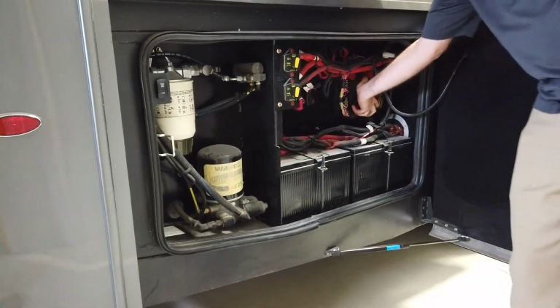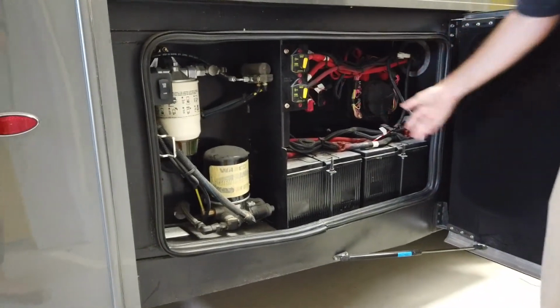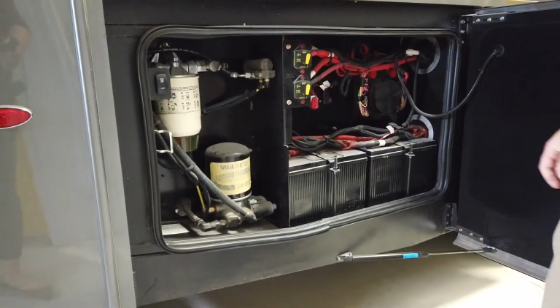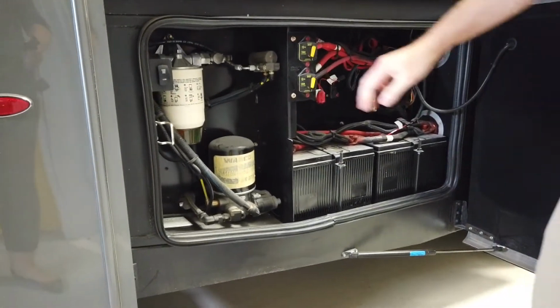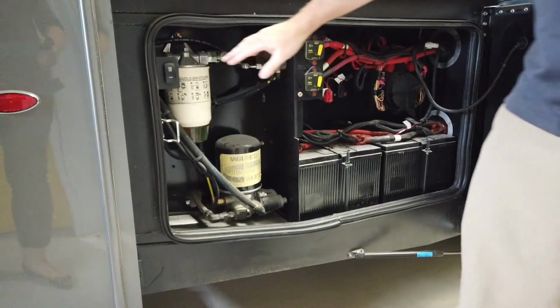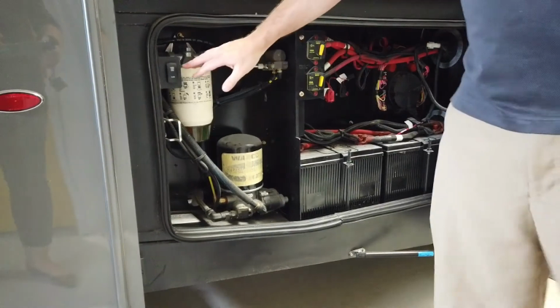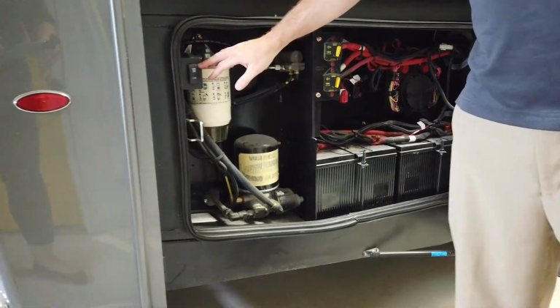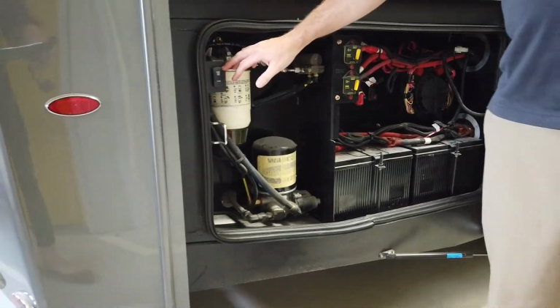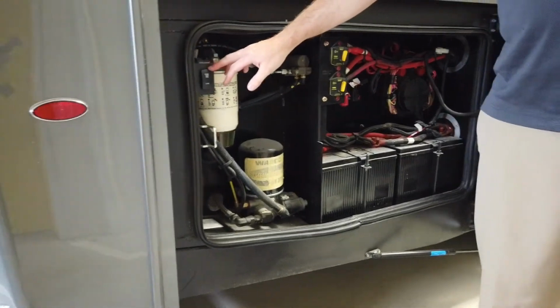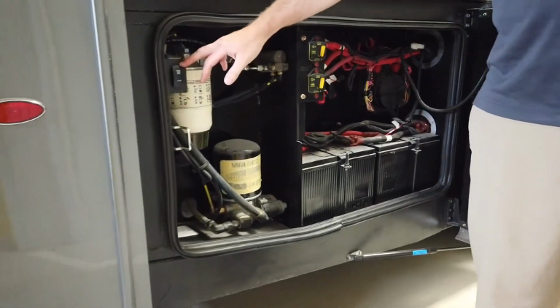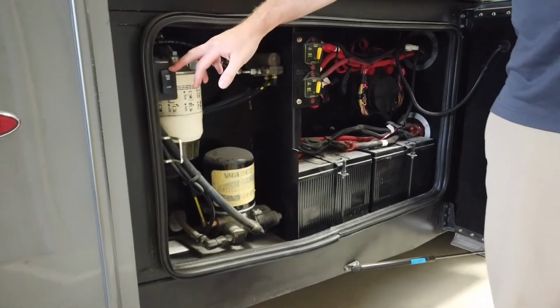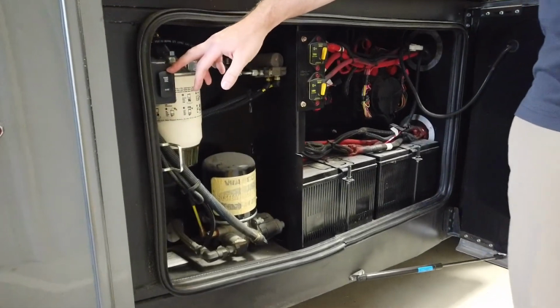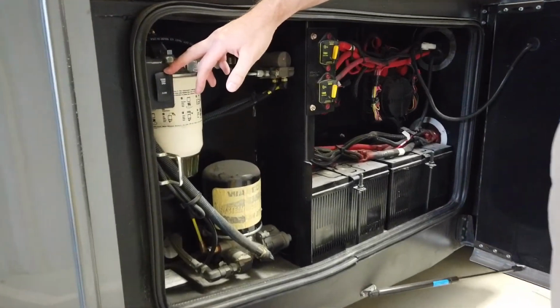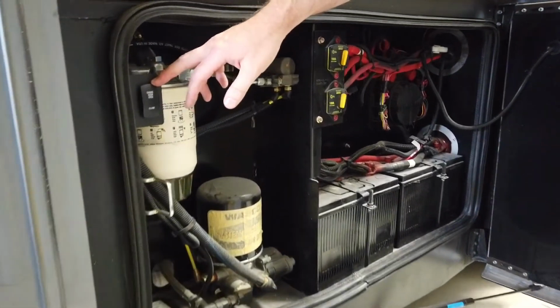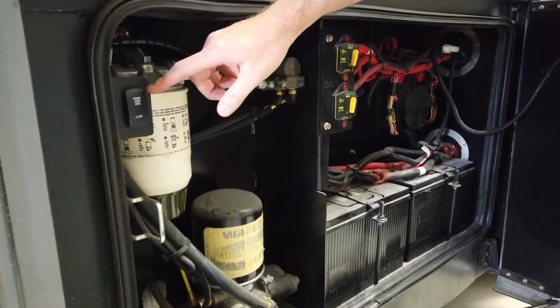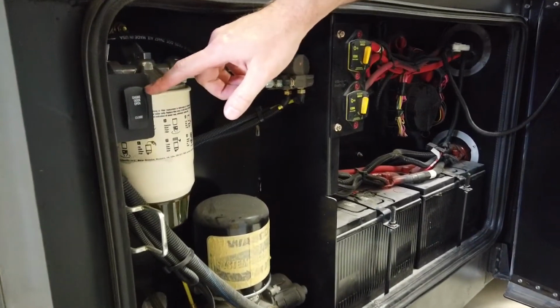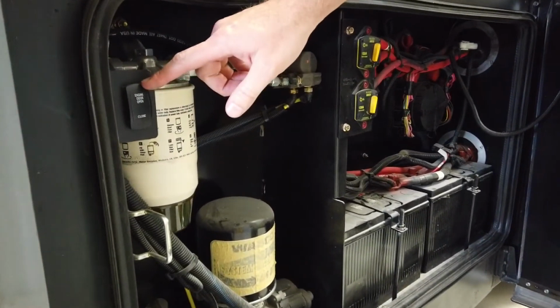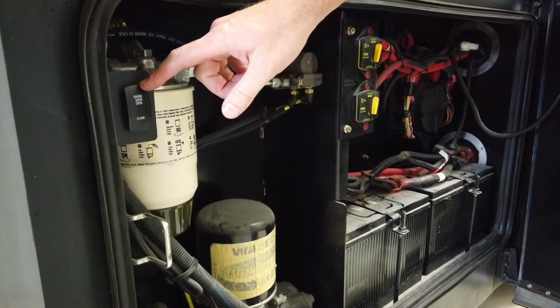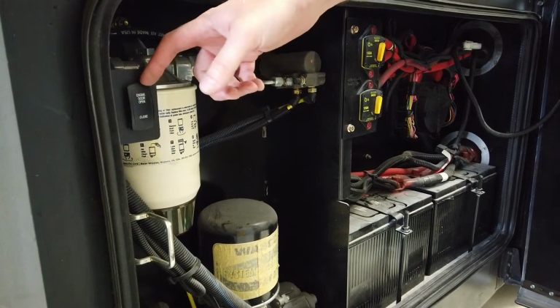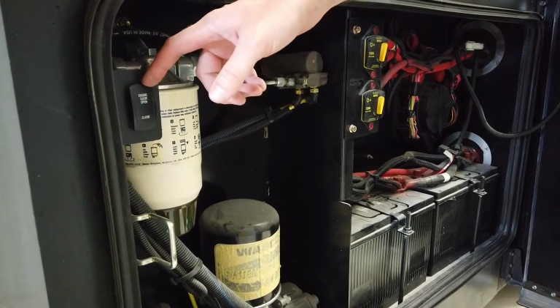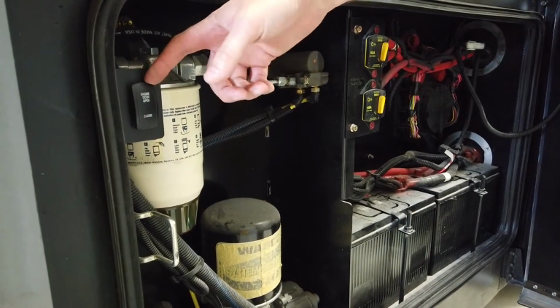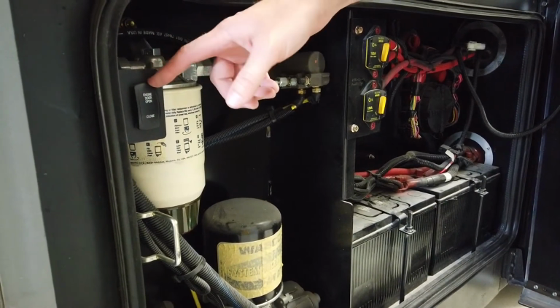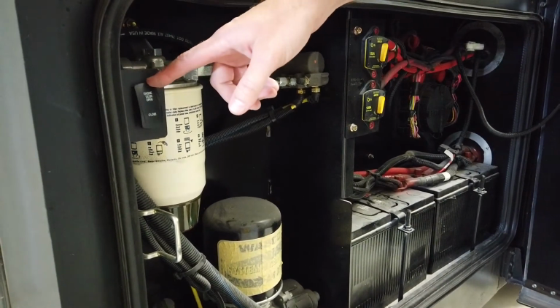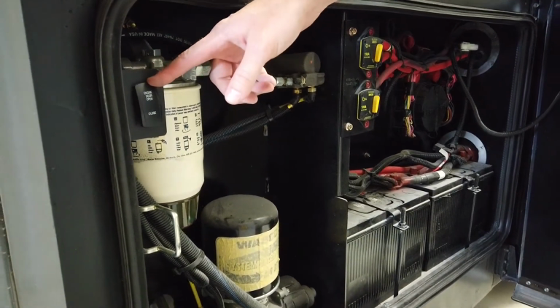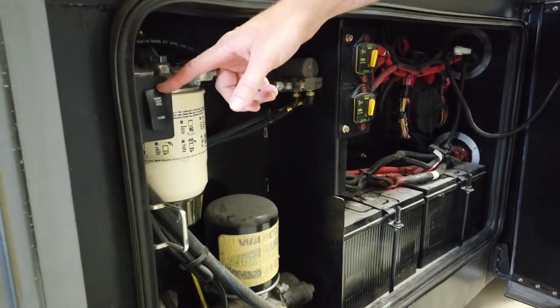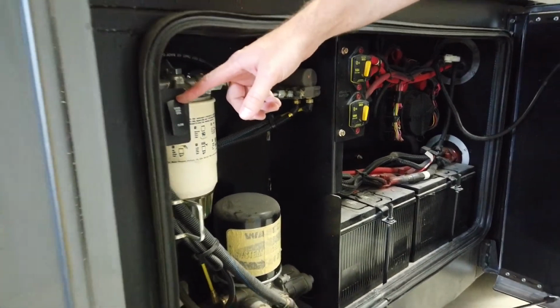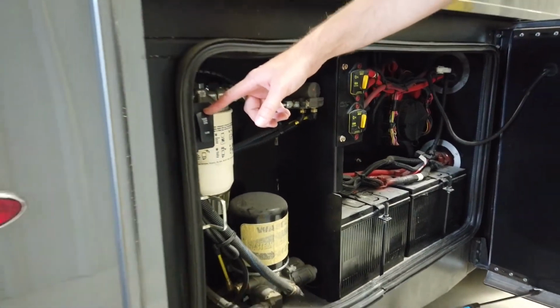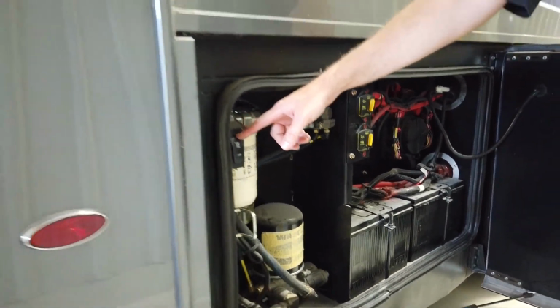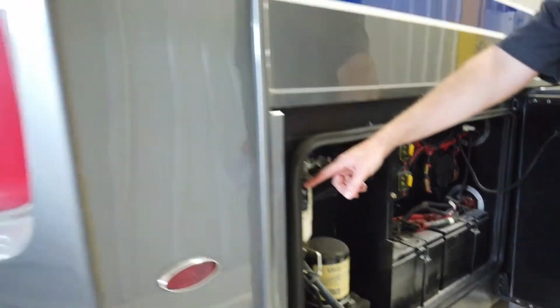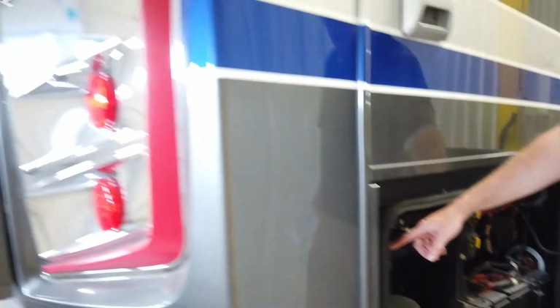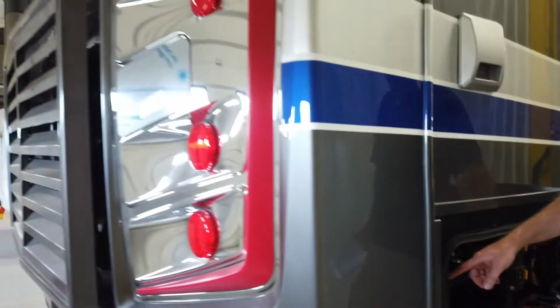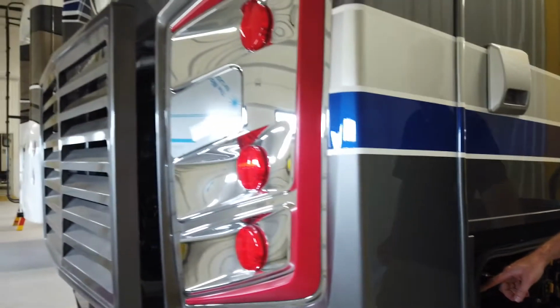The other thing in this compartment is the switch right here. This is our access to the engine door. It is a powered engine door, so just by pressing this we would raise the engine door.